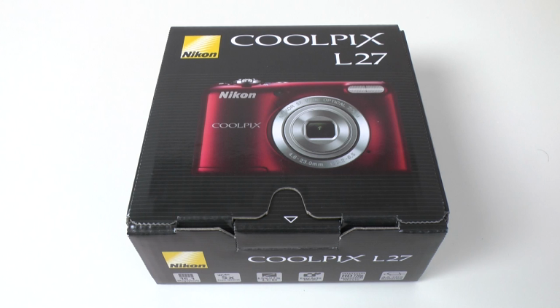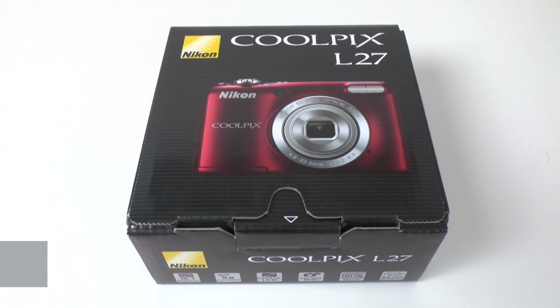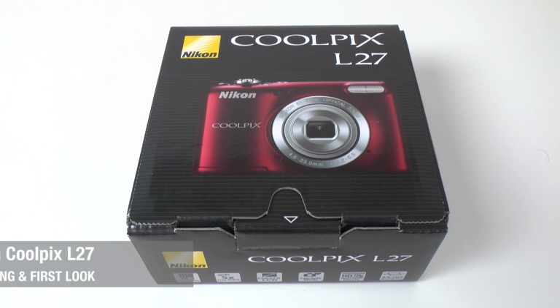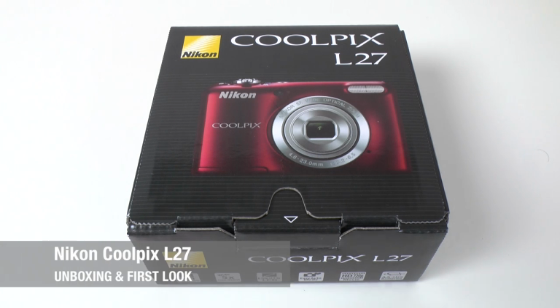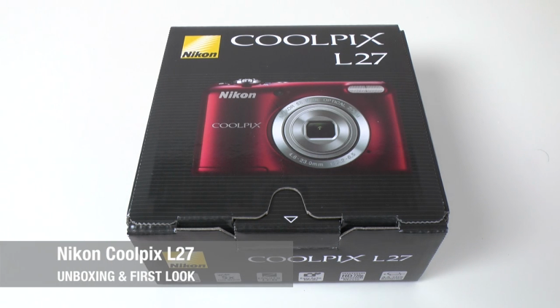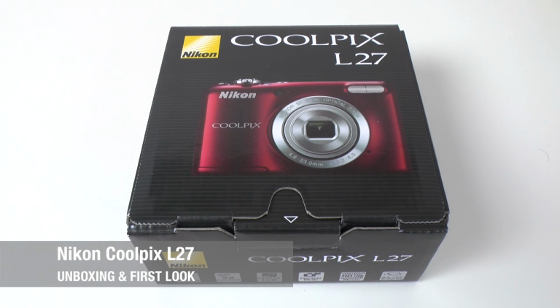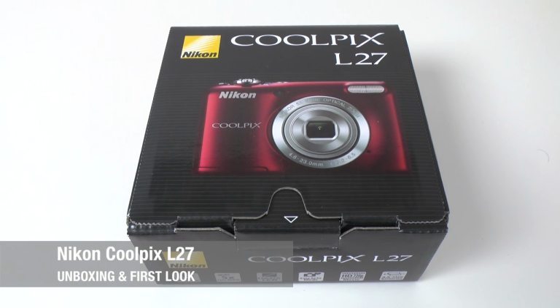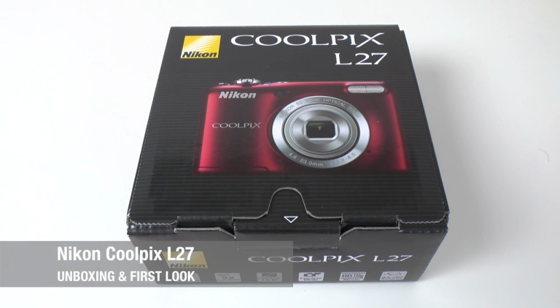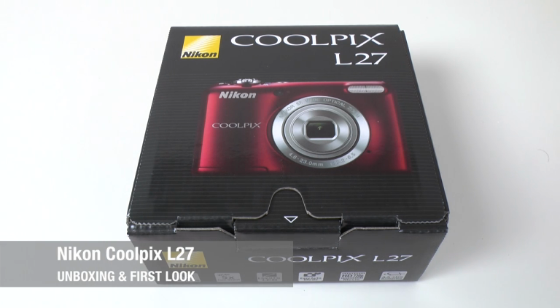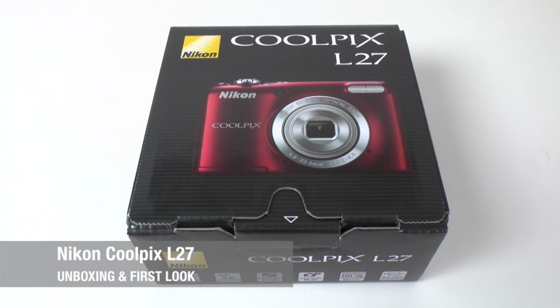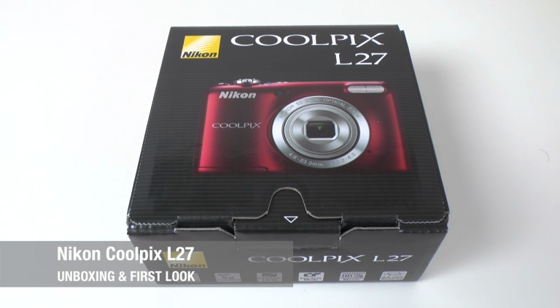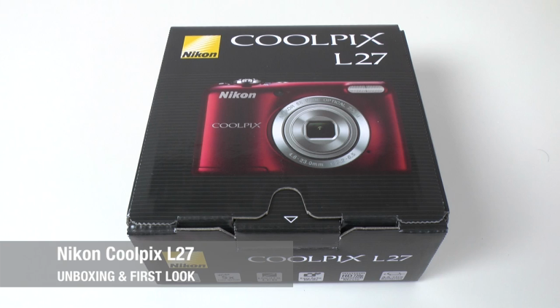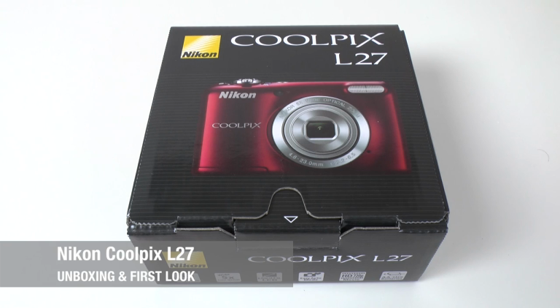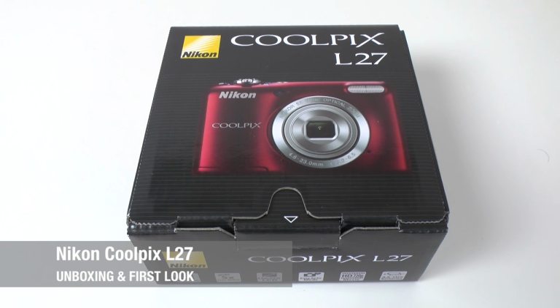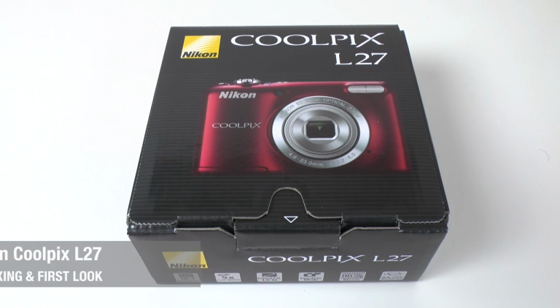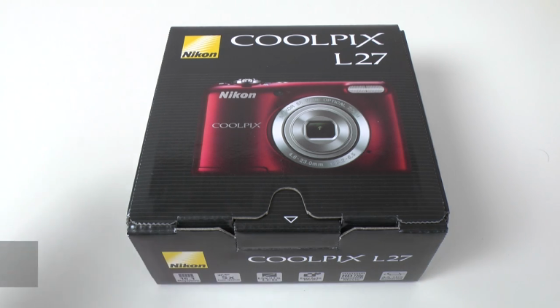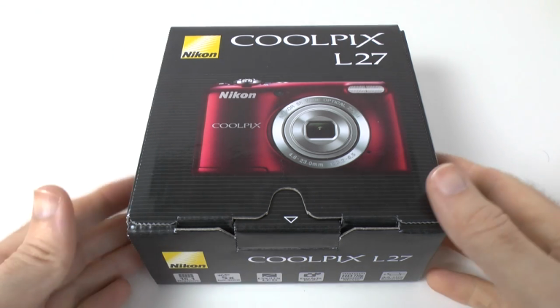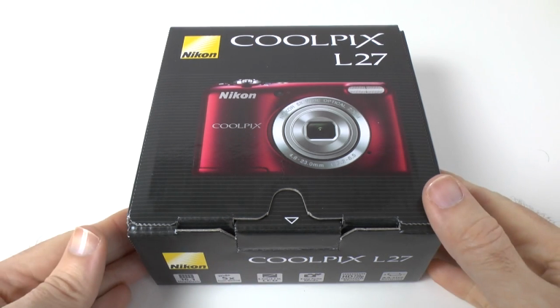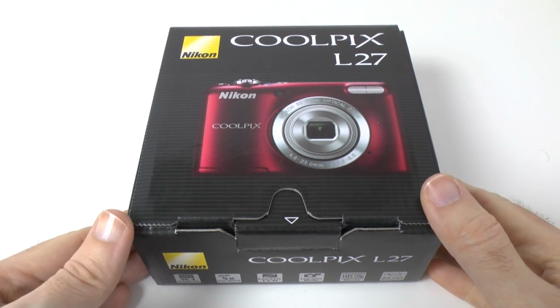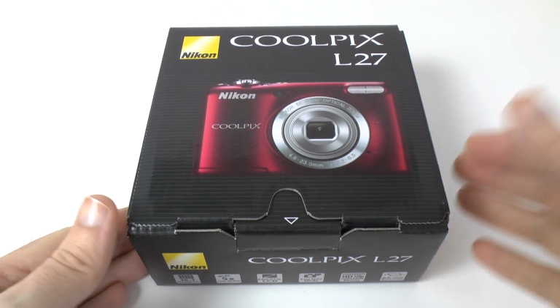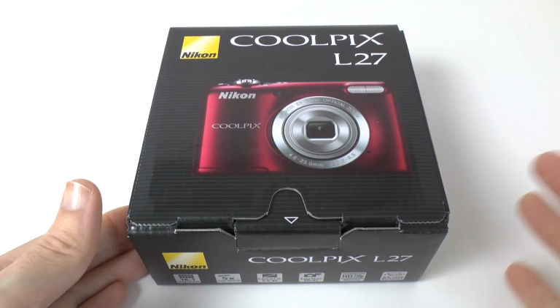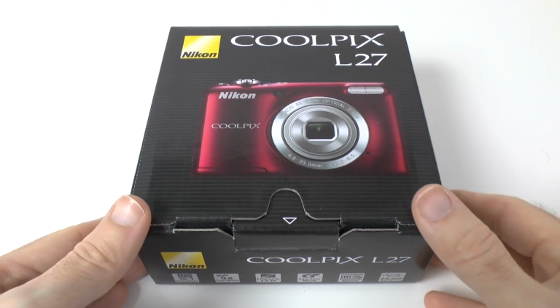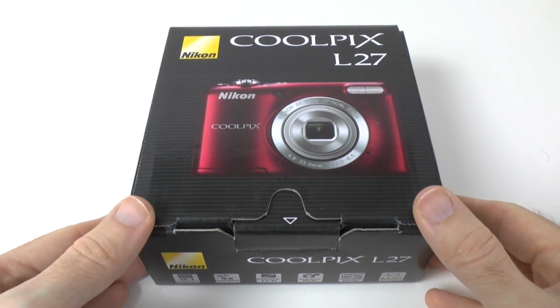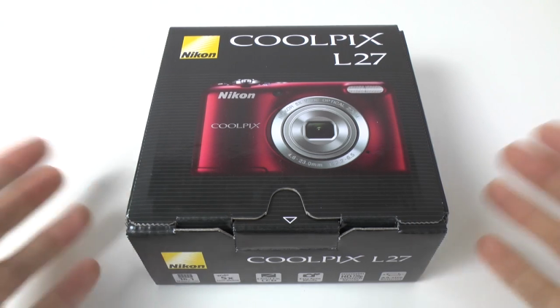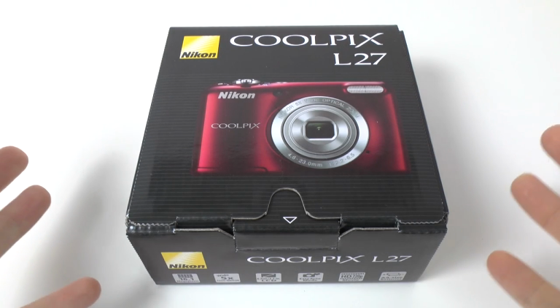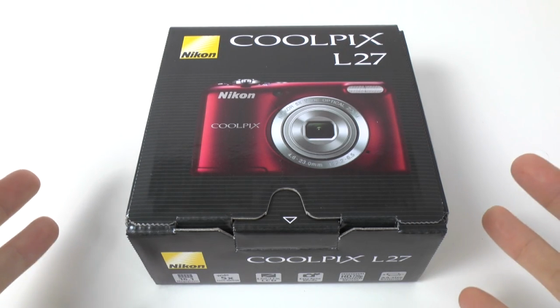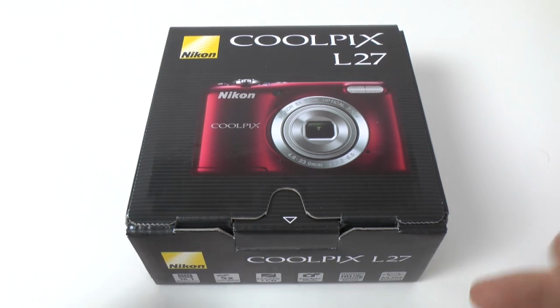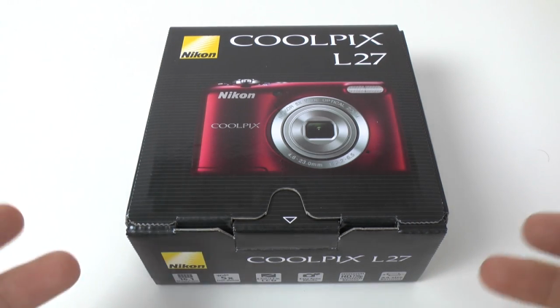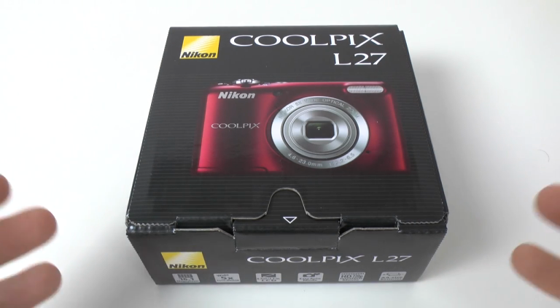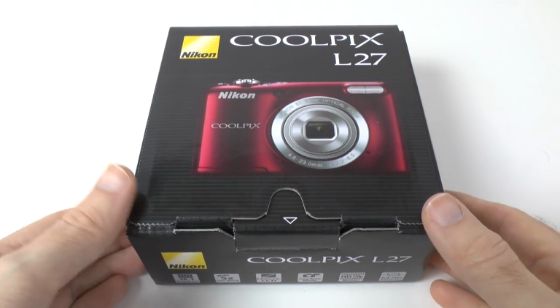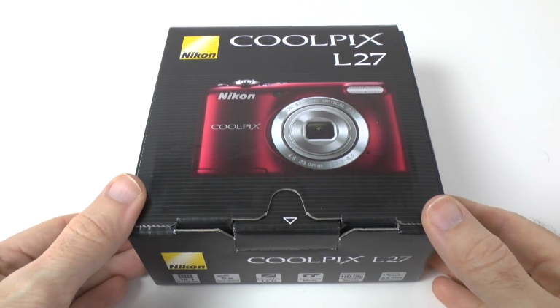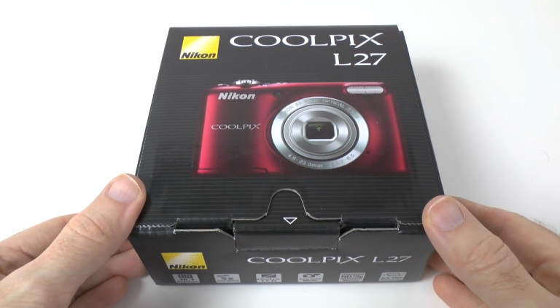Hi everyone, this is Dave from Geekanoids and this is my unboxing and first look at the Nikon Coolpix L27. I thought it would be really nice to bring you a look at some of the lower end cameras because not everyone can afford to spend hundreds and hundreds of pounds on a compact camera.